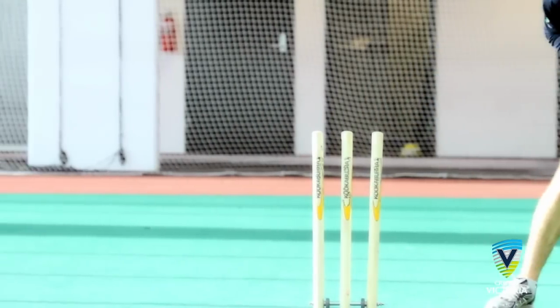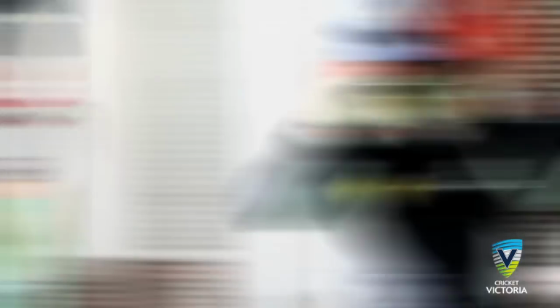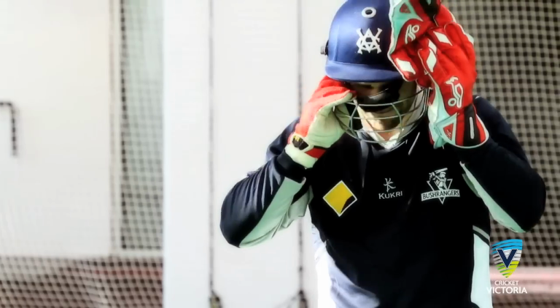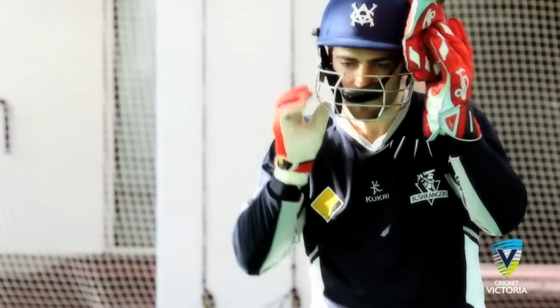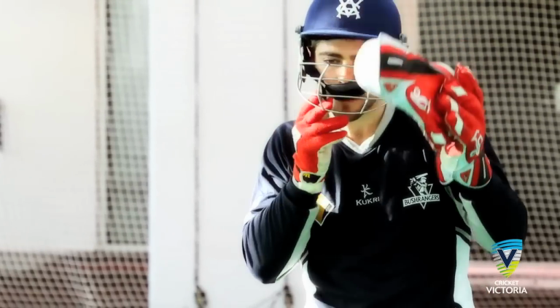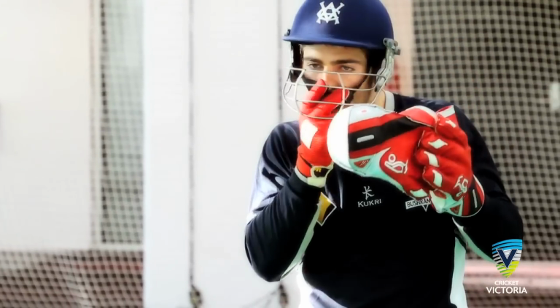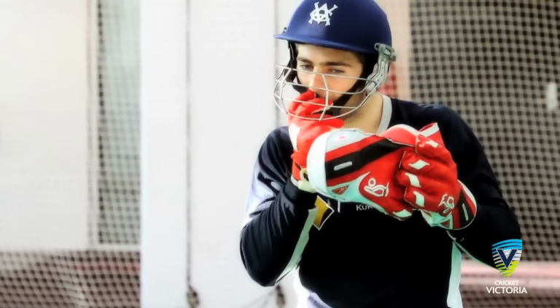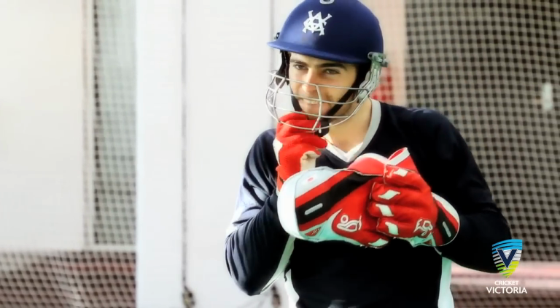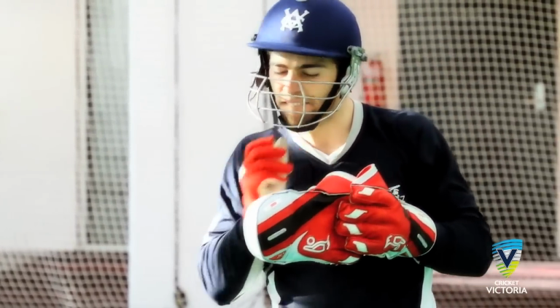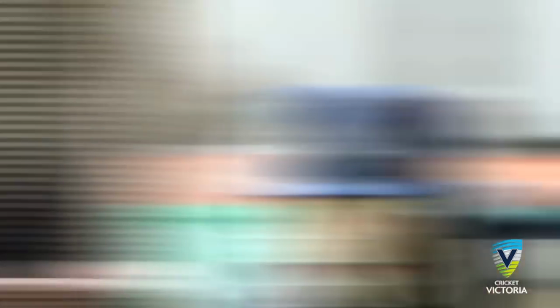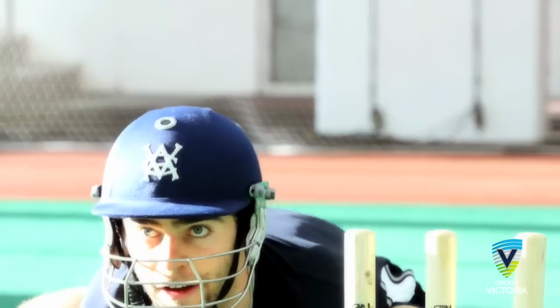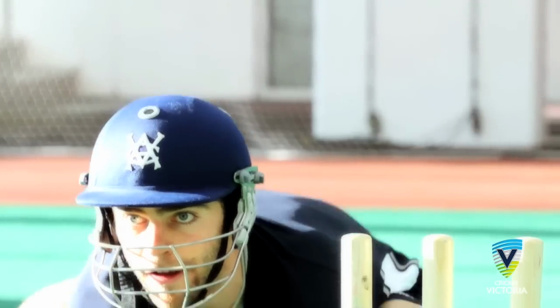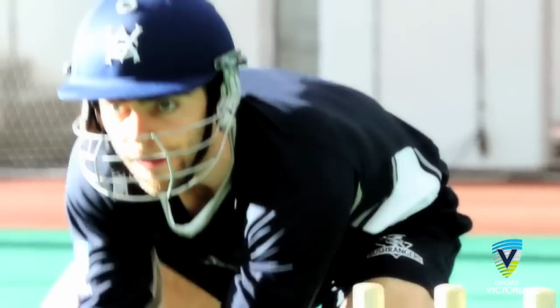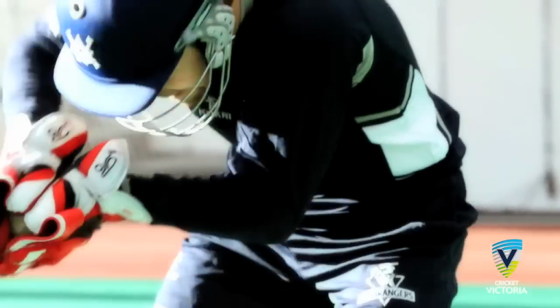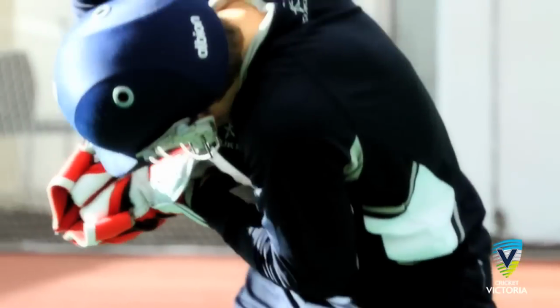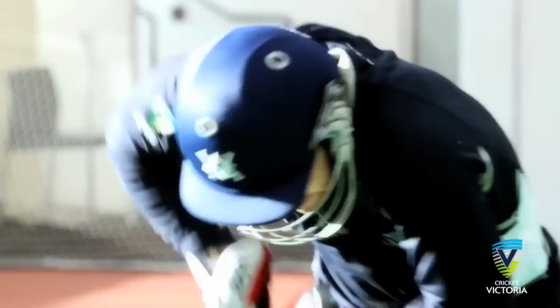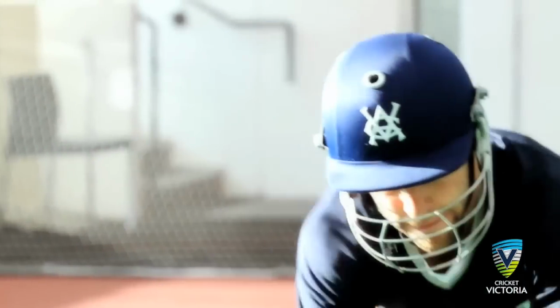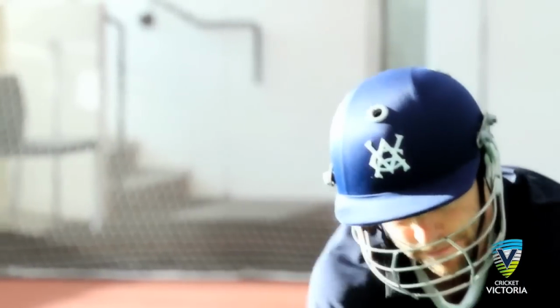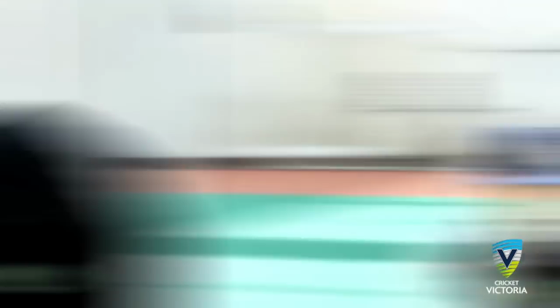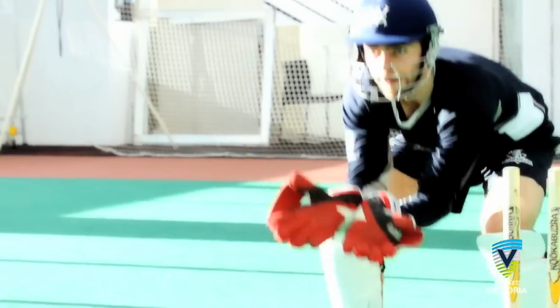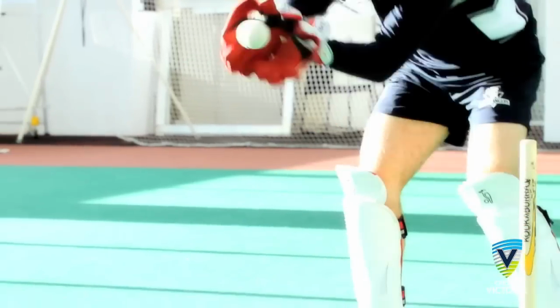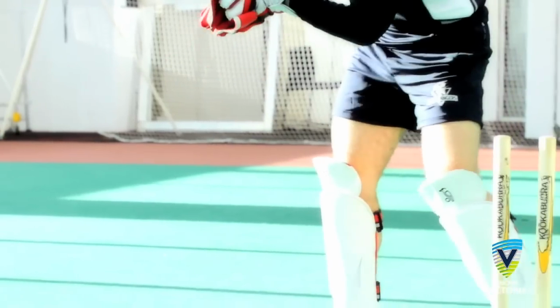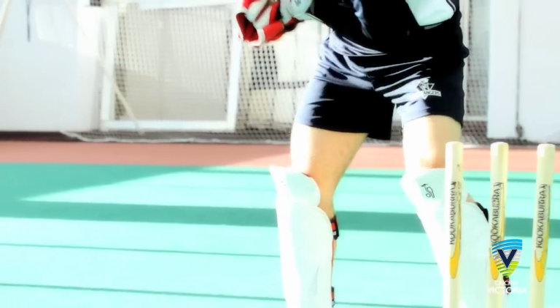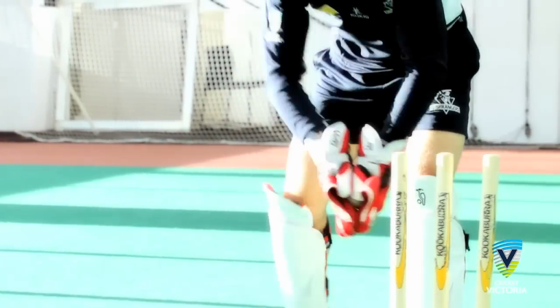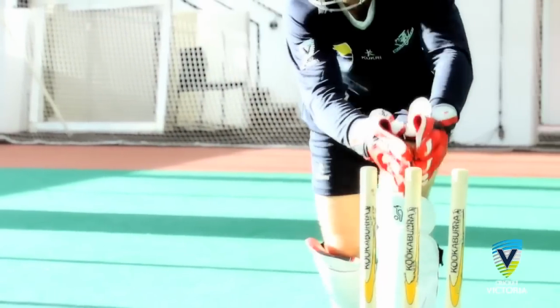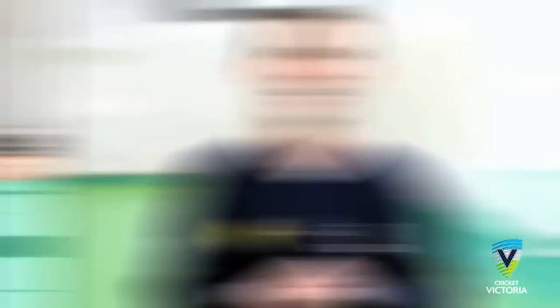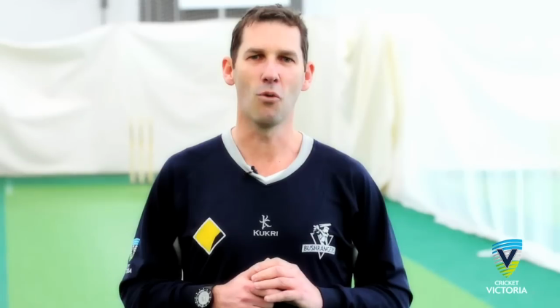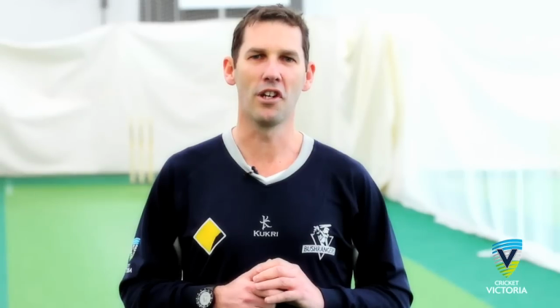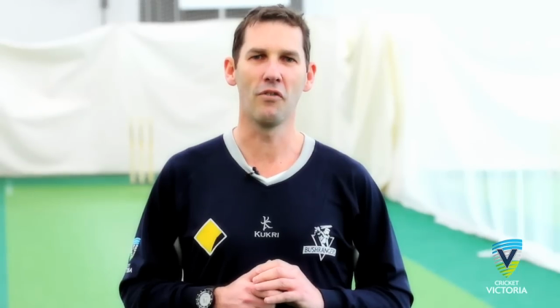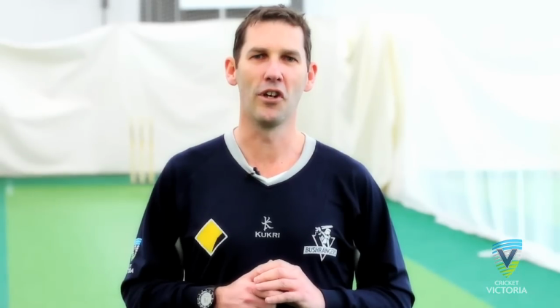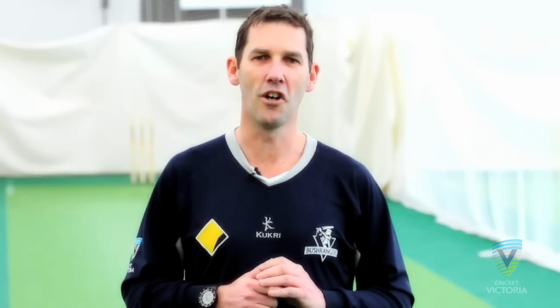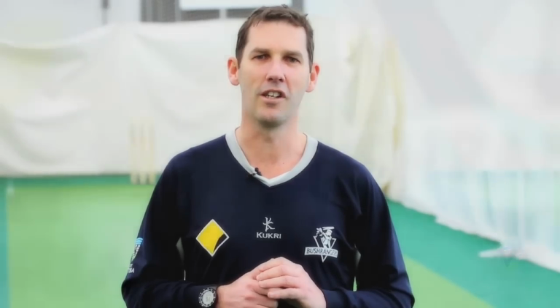All wicketkeepers should consider protective equipment such as mouthguards, baseguards, and helmets when standing up to the stumps. Thanks for watching Cricket Victoria's coaching clips.